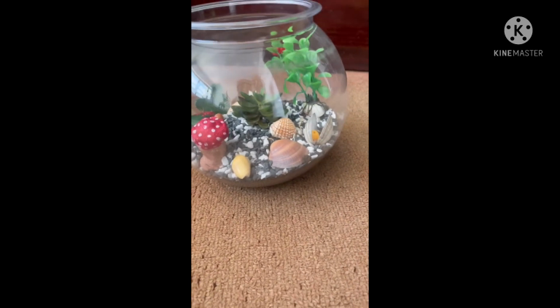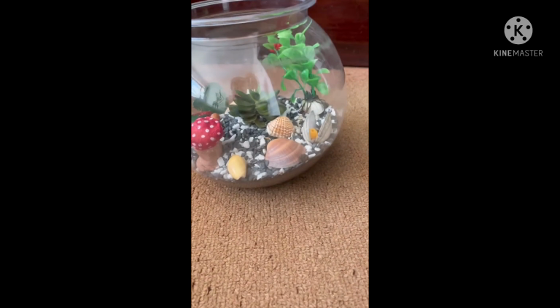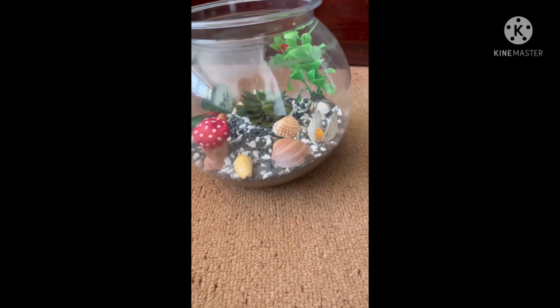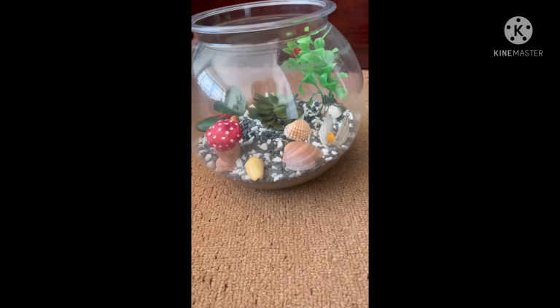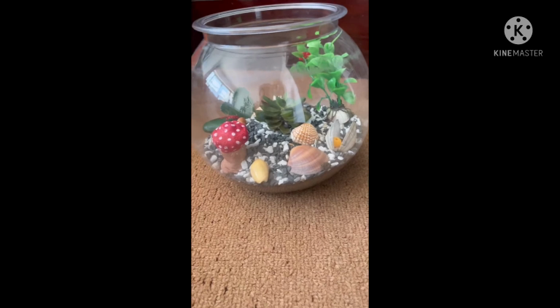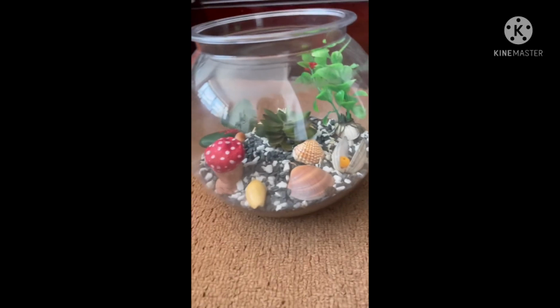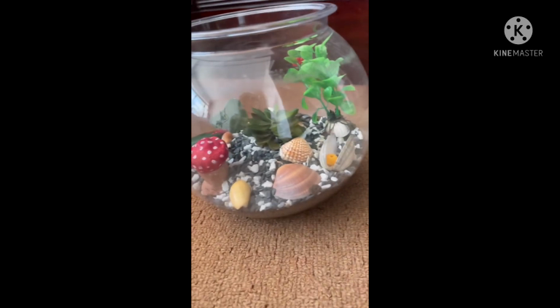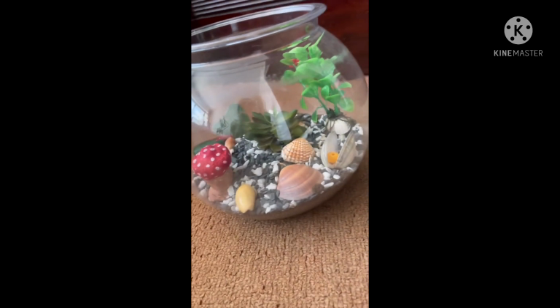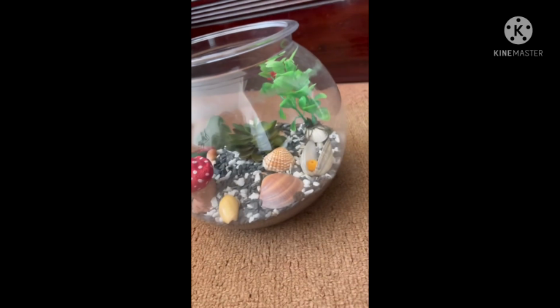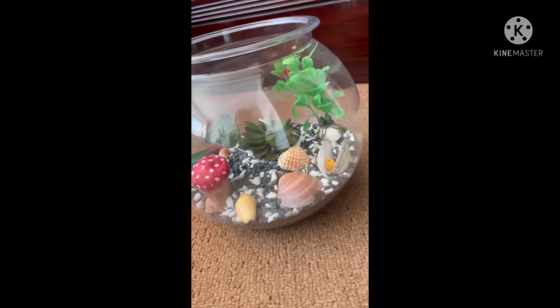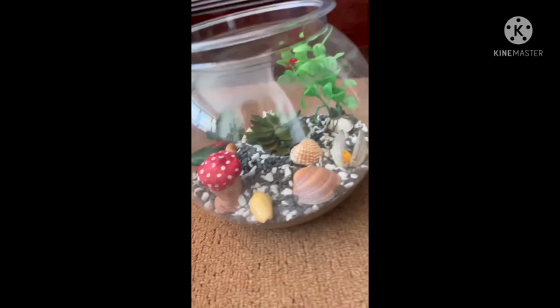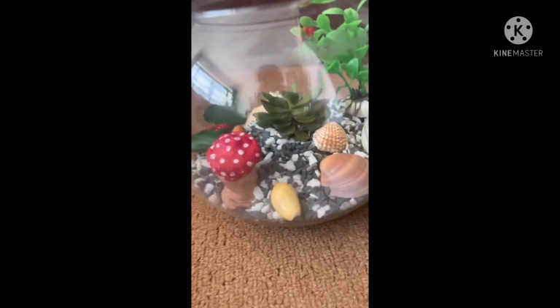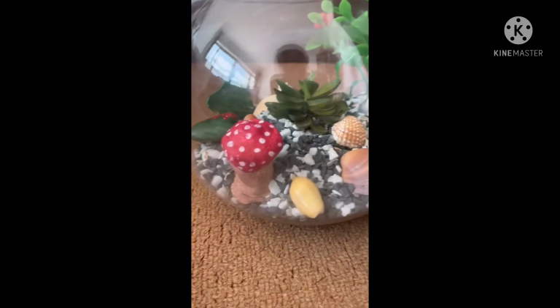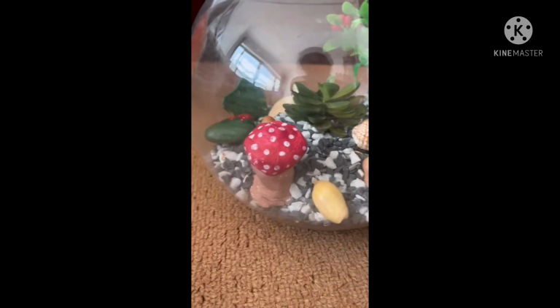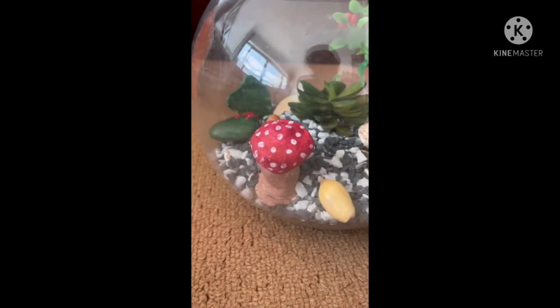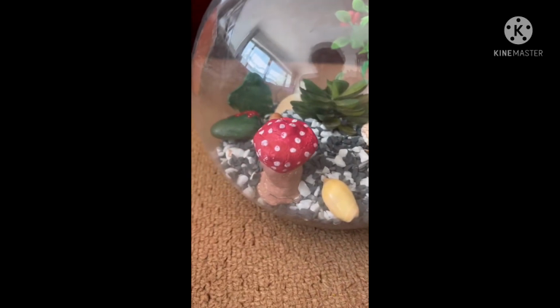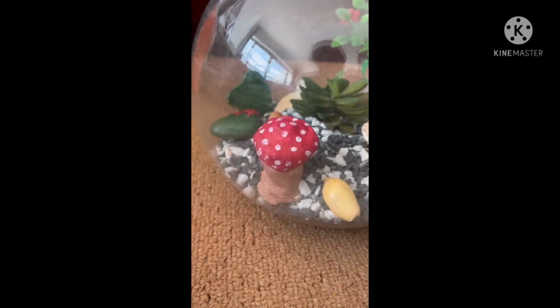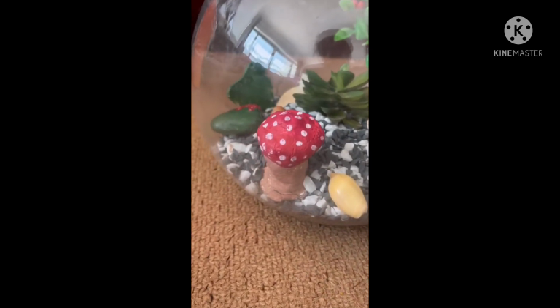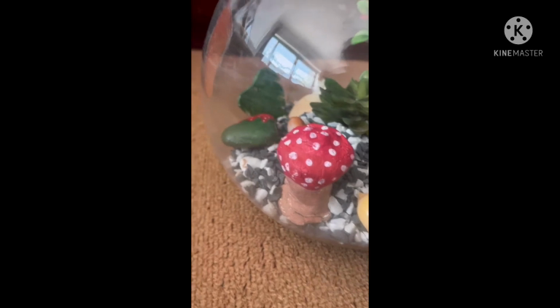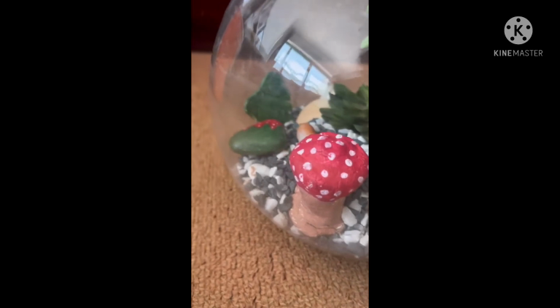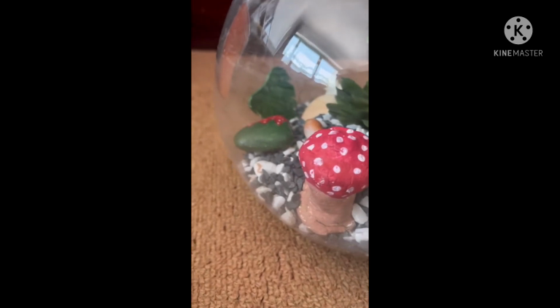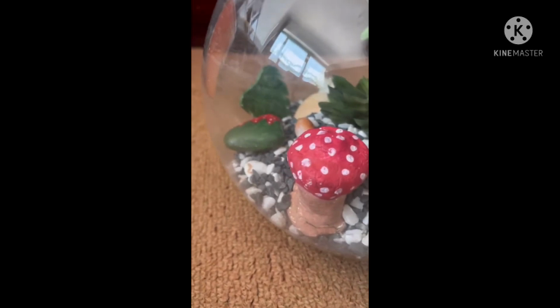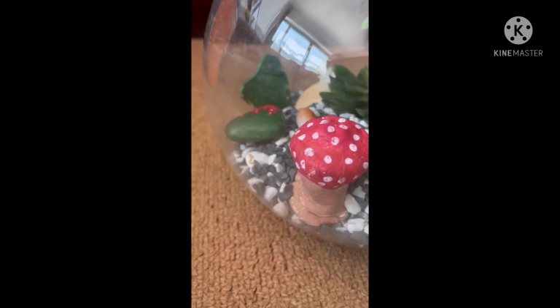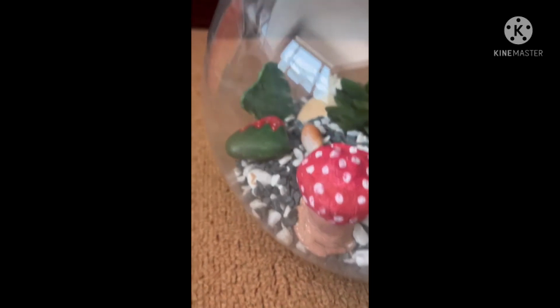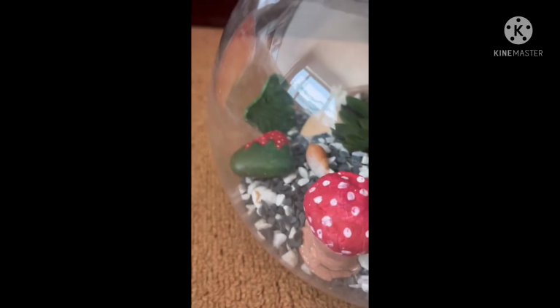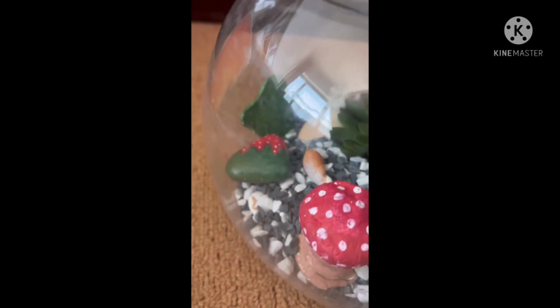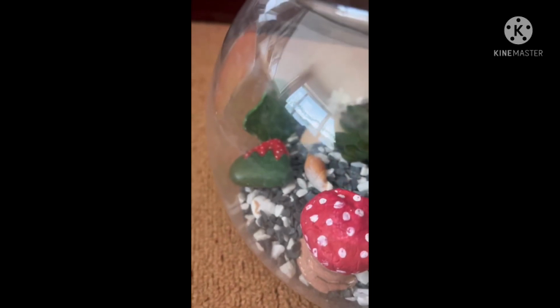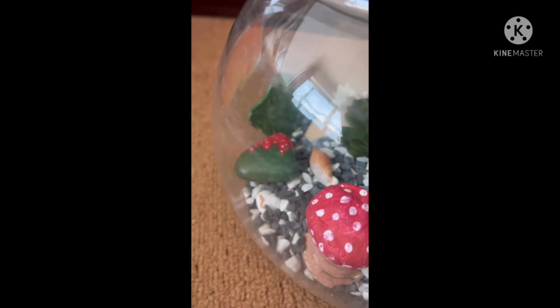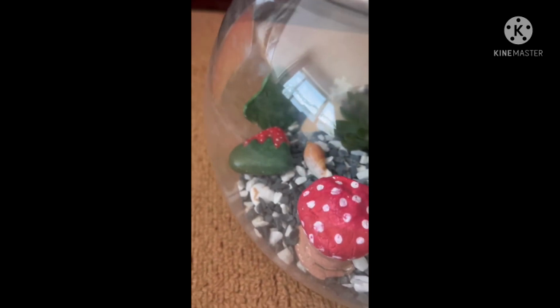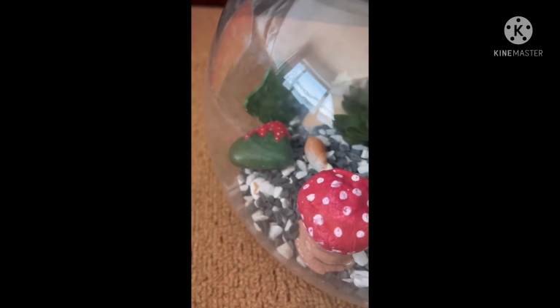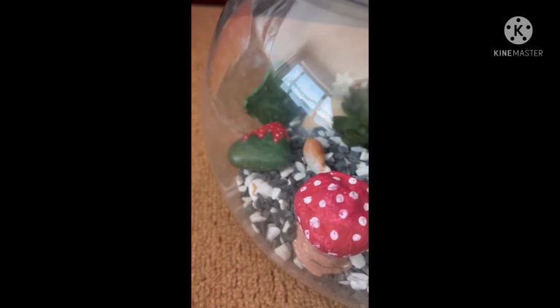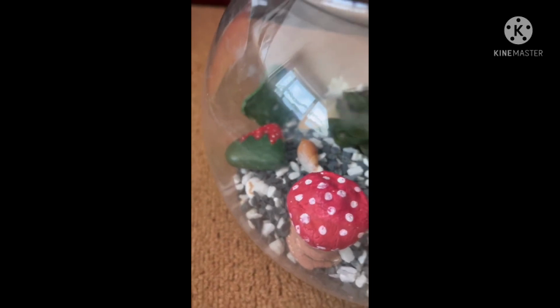Then I decorated it with shells, a mushroom which I made with clay, and also a leaf. I also kept my rock which I painted.